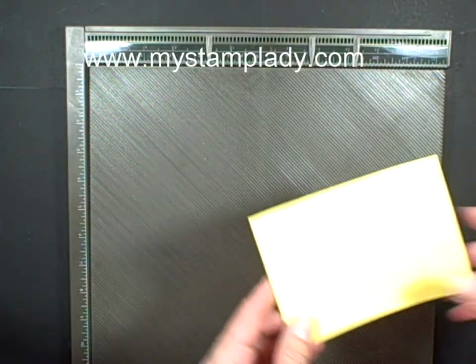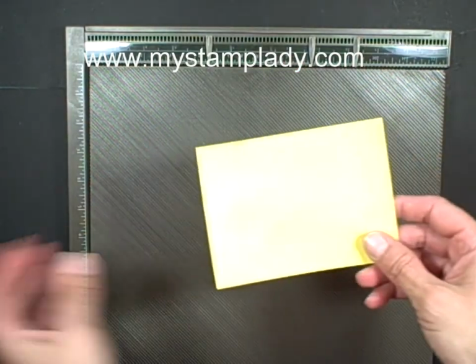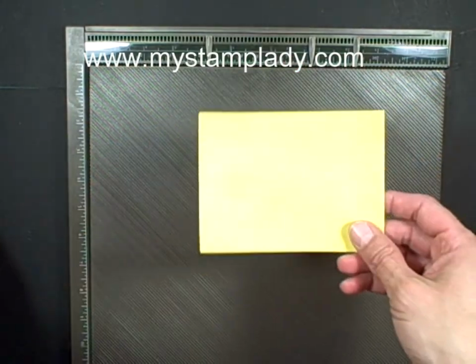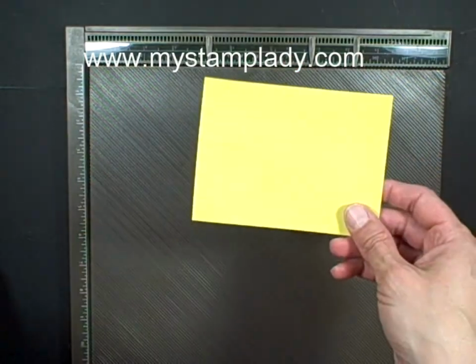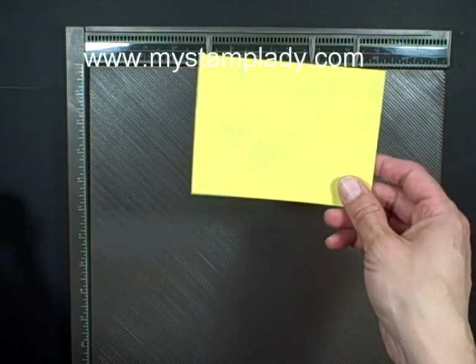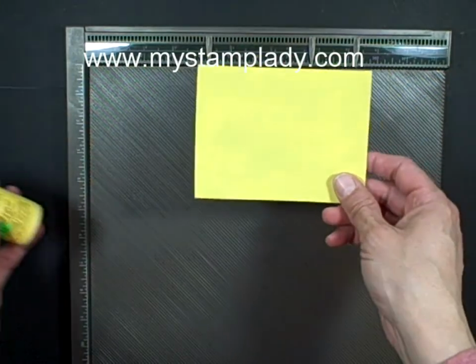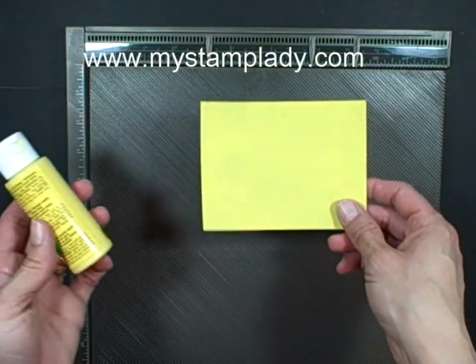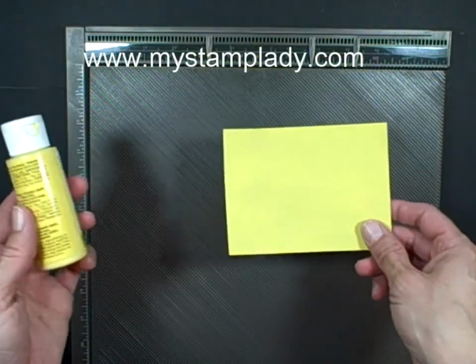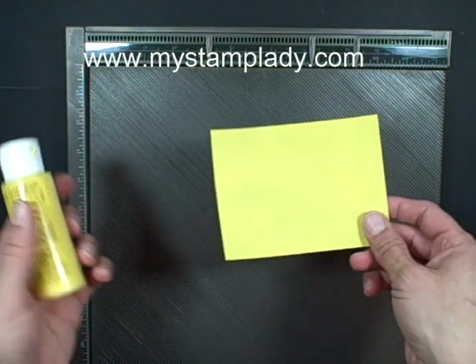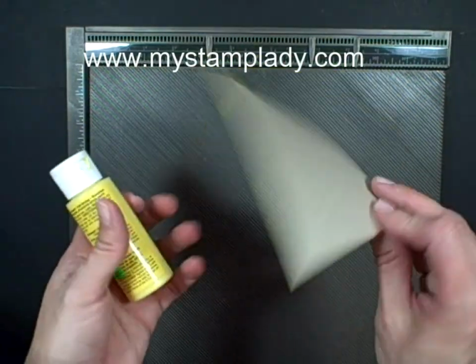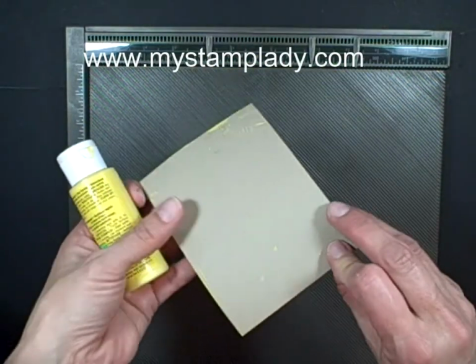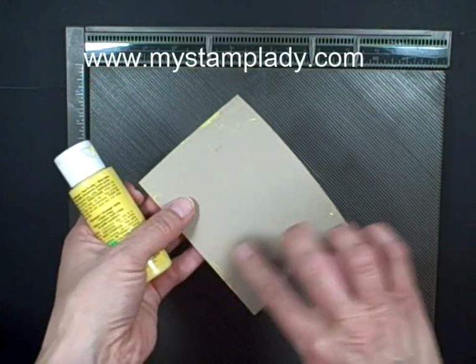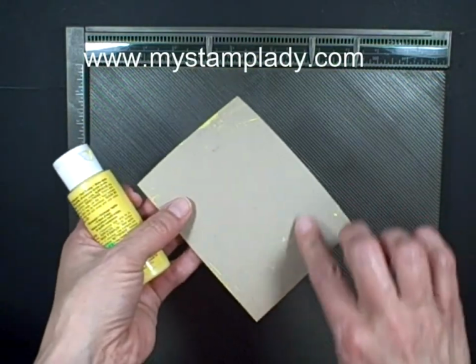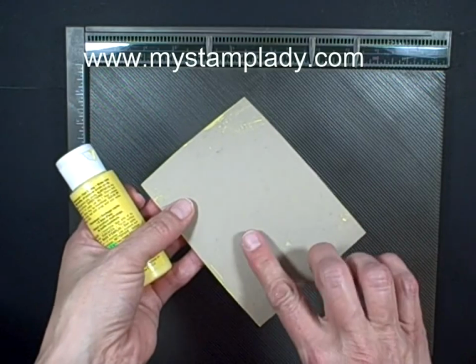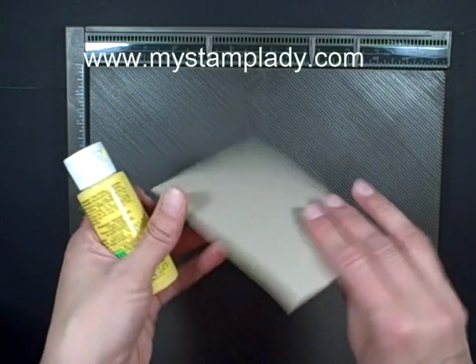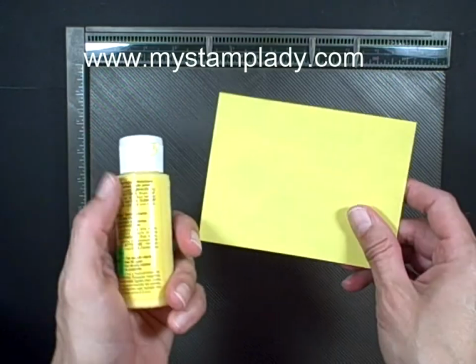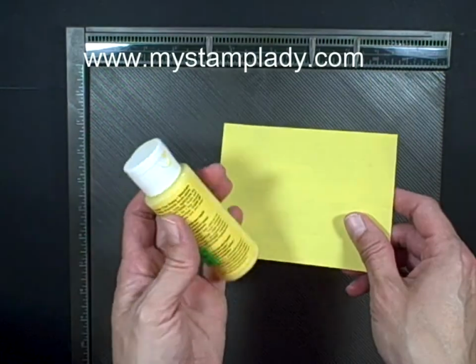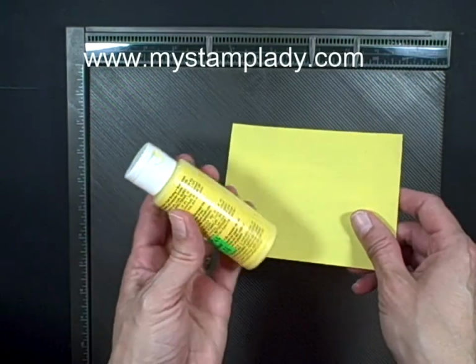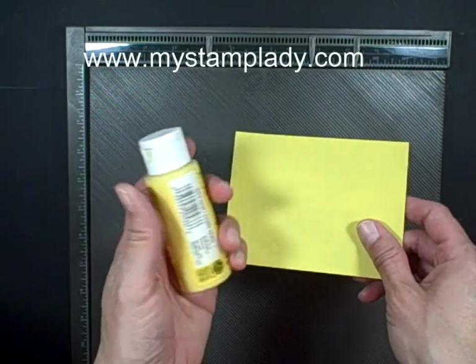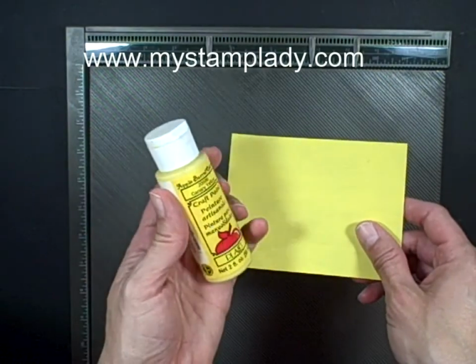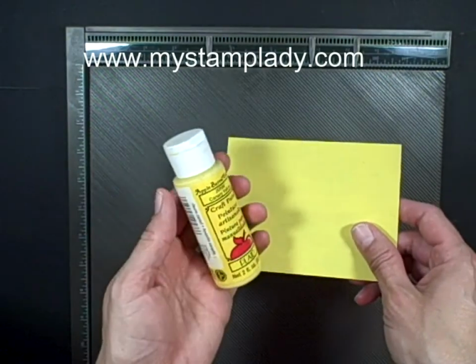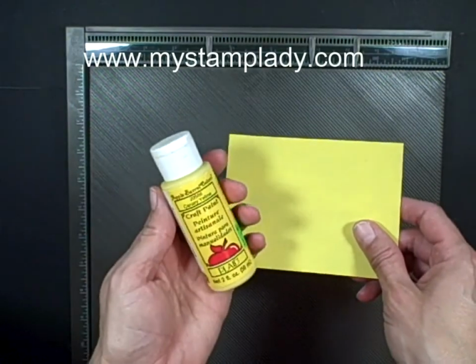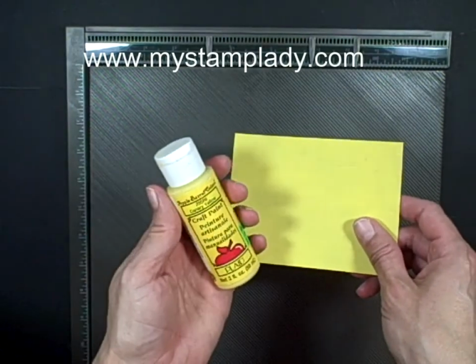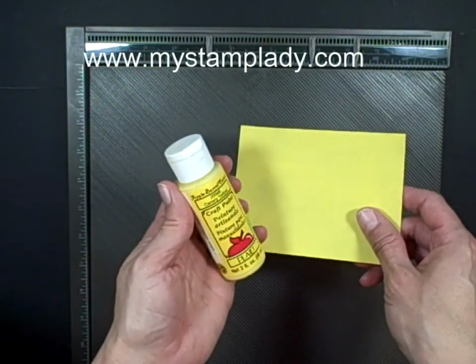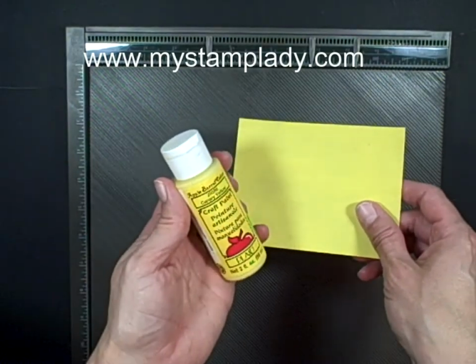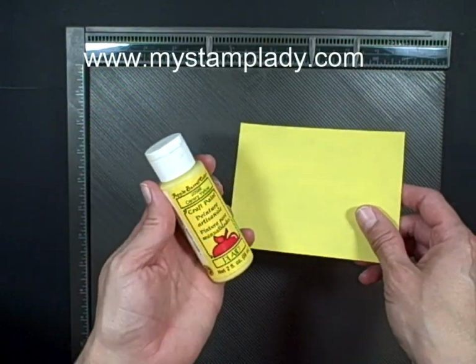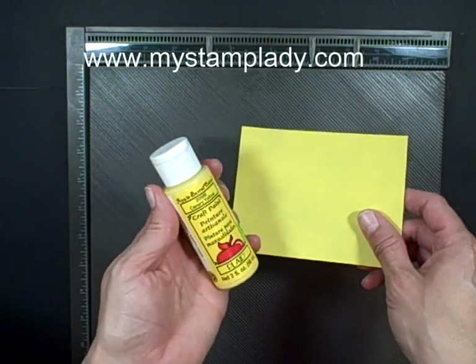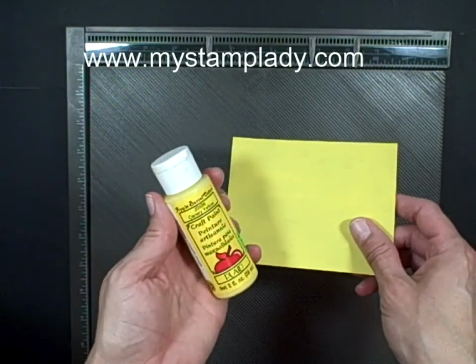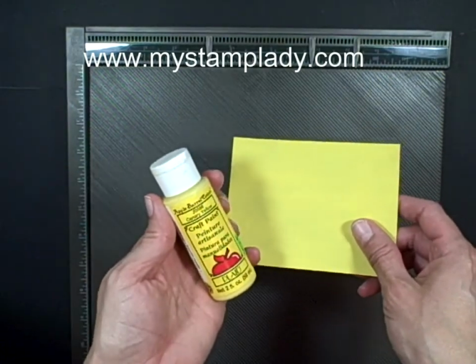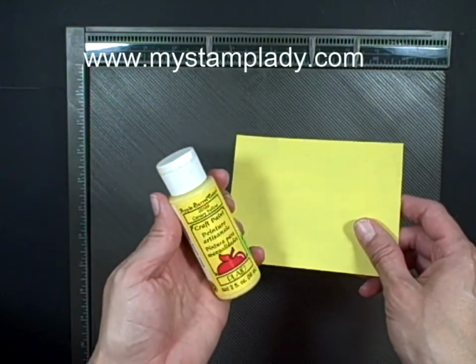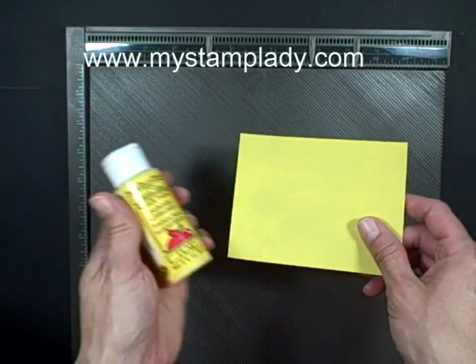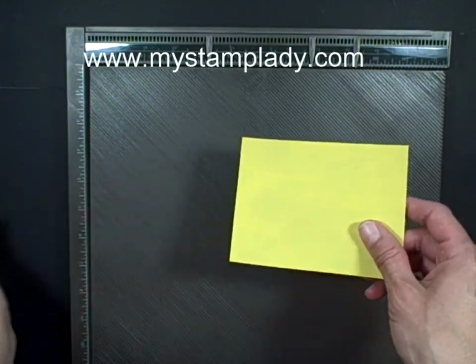Ahead of time, I took a piece of crumb cake cardstock and painted it with a few coats of craft acrylic paint.